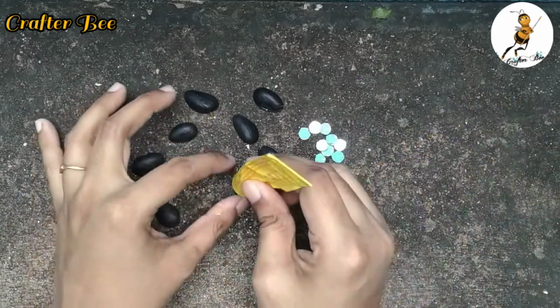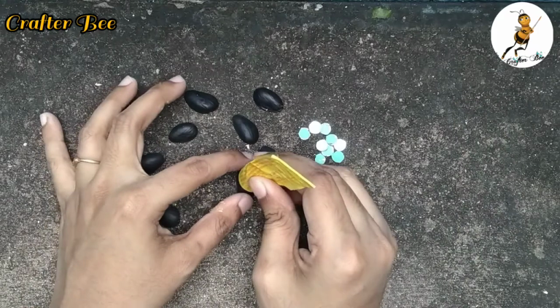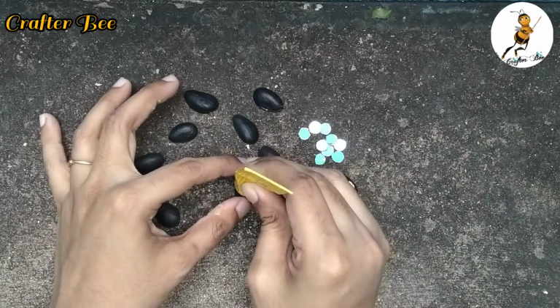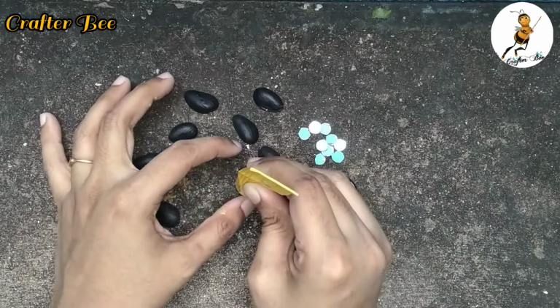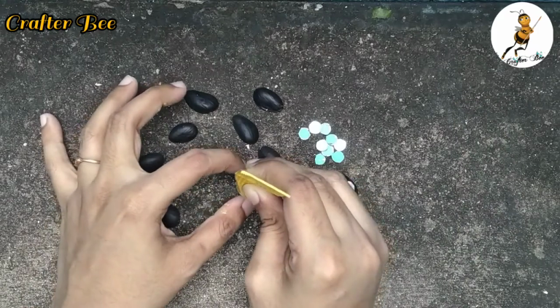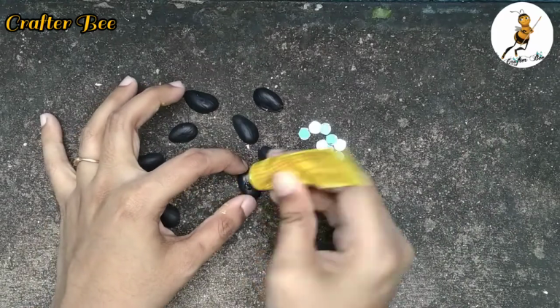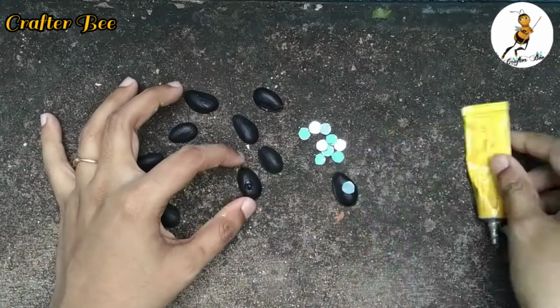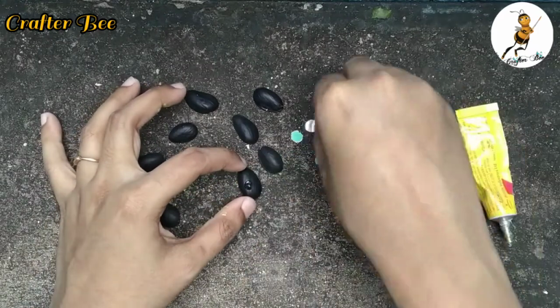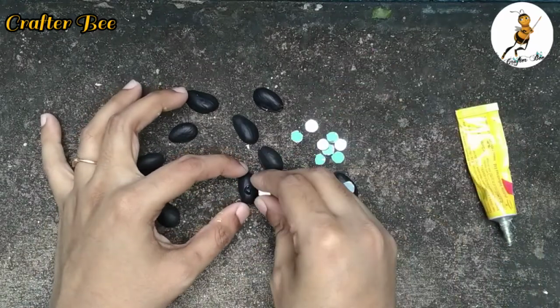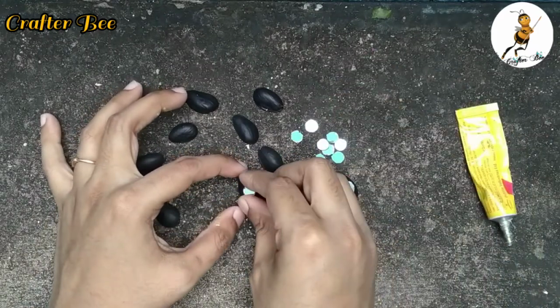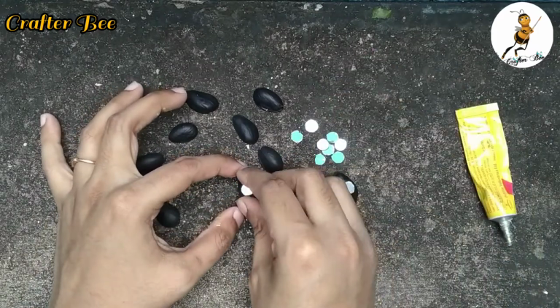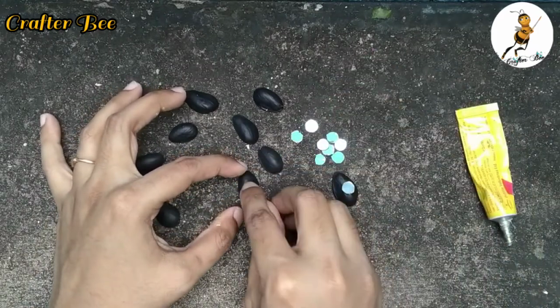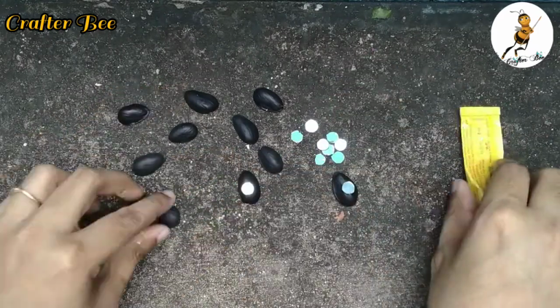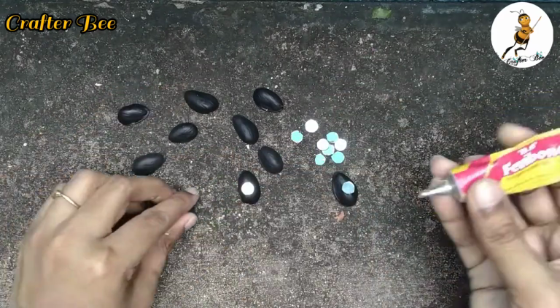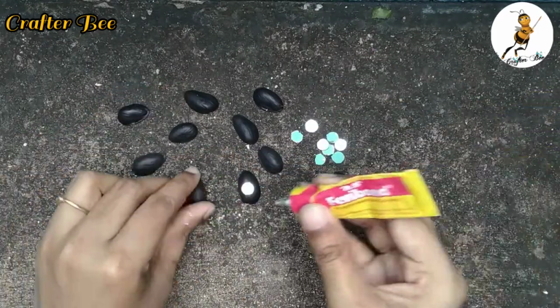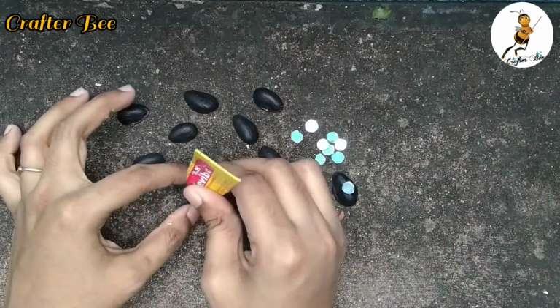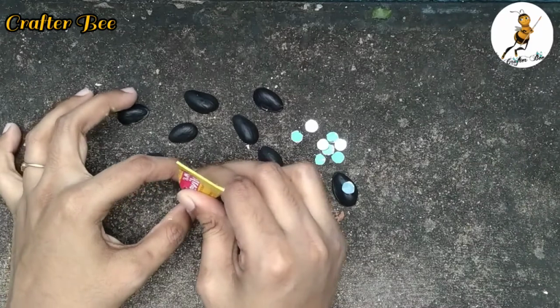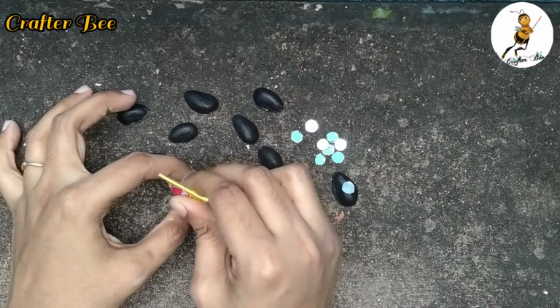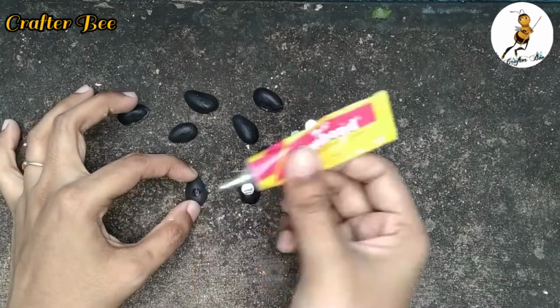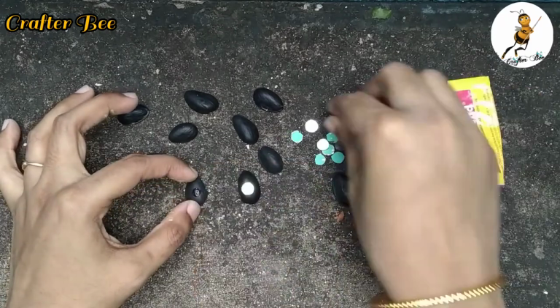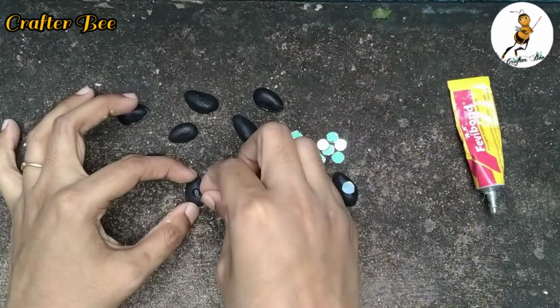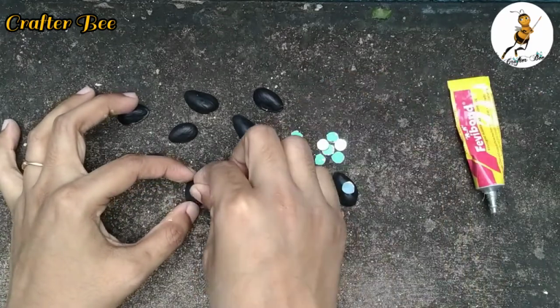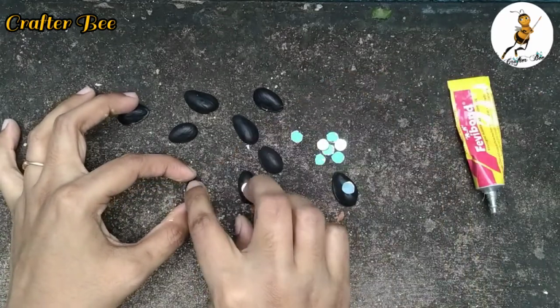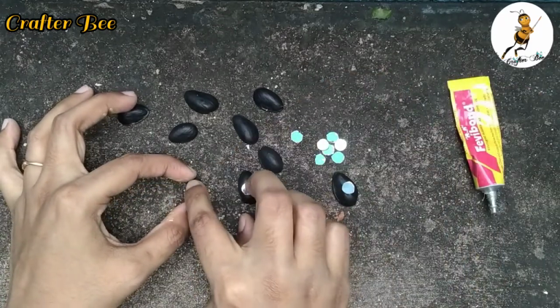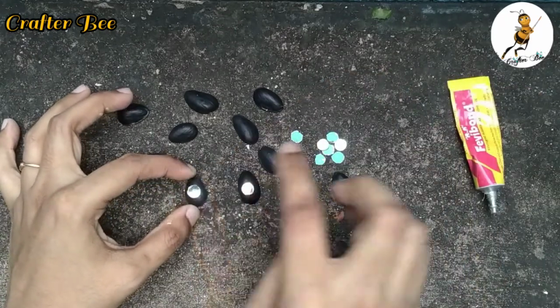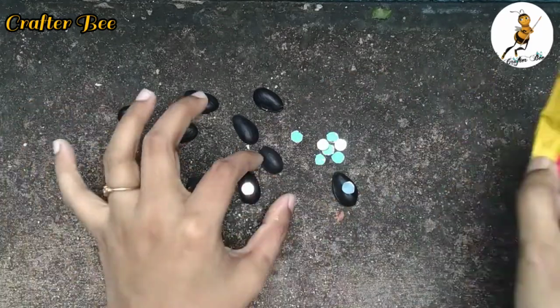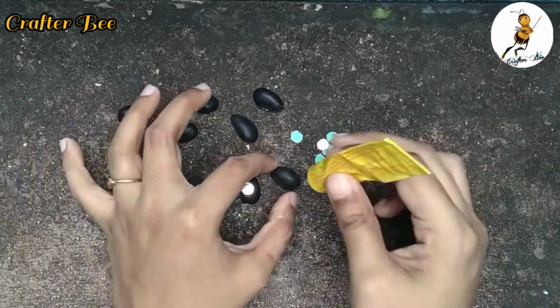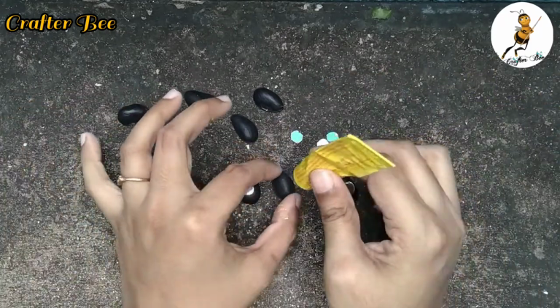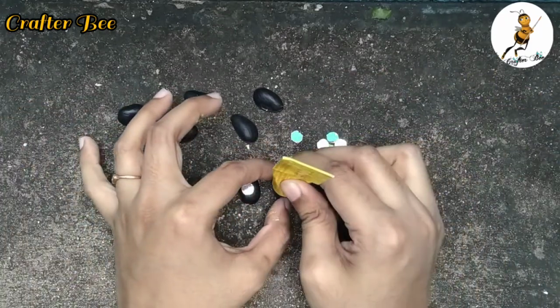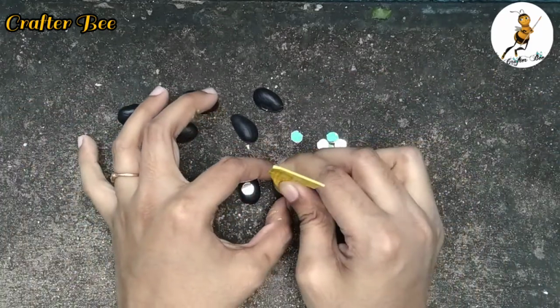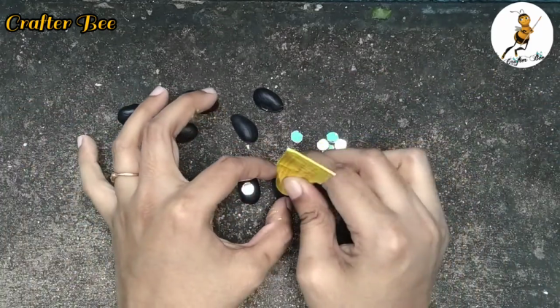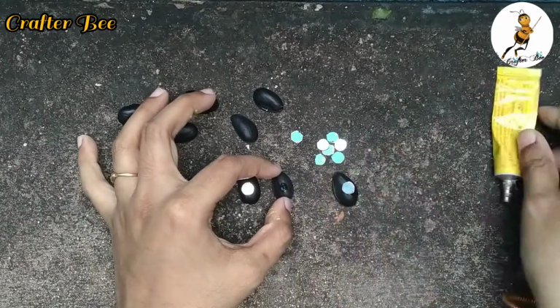How did you get the idea? I told you to call my friend. You can use pistachio shells. That's how I inspired you.